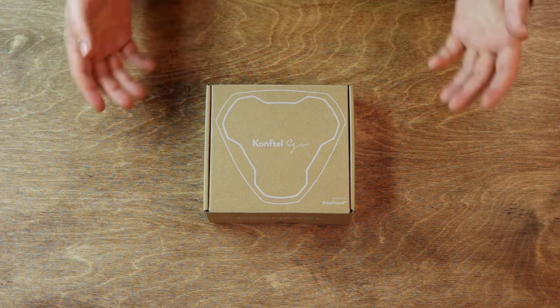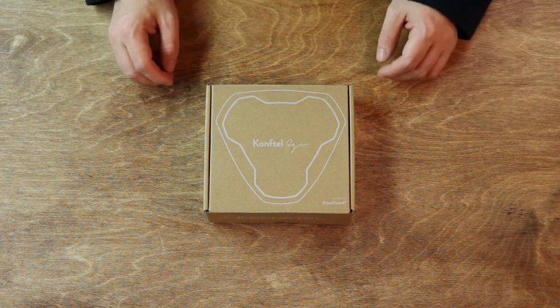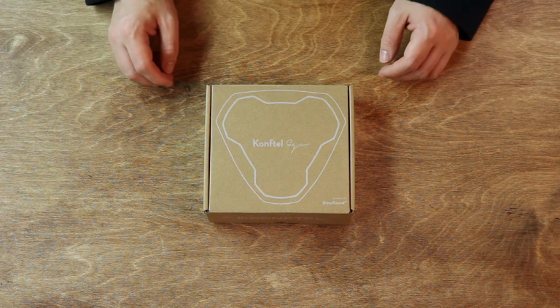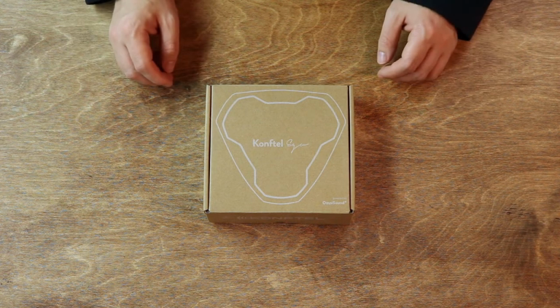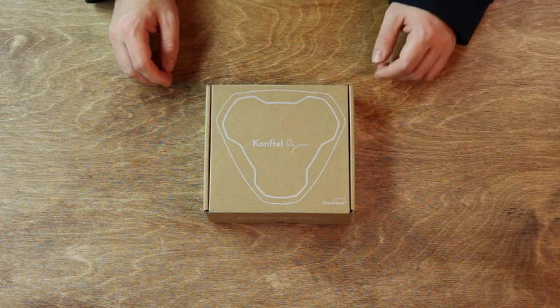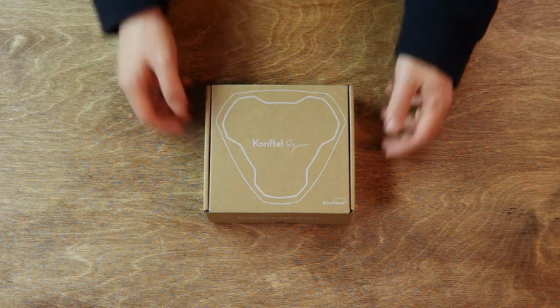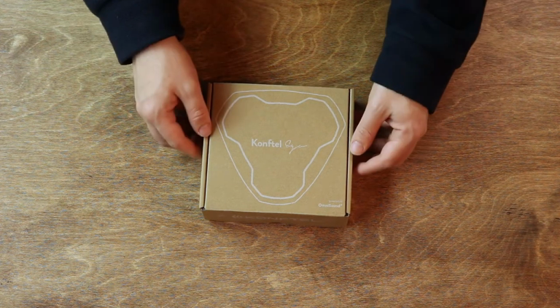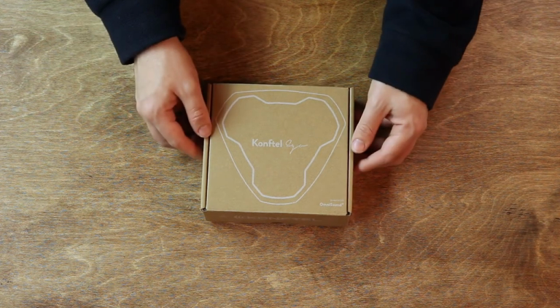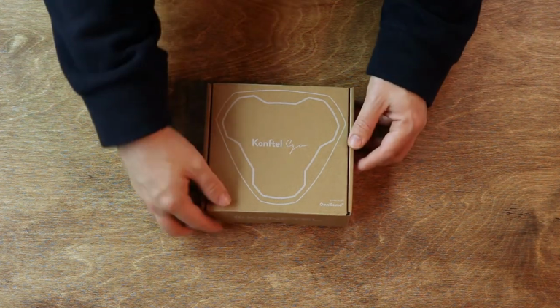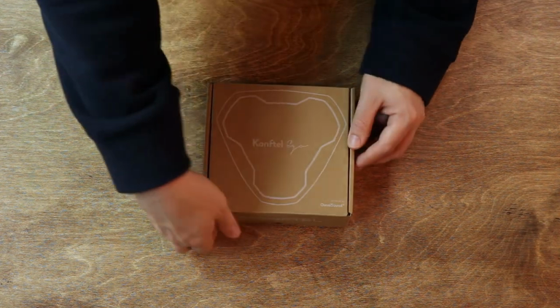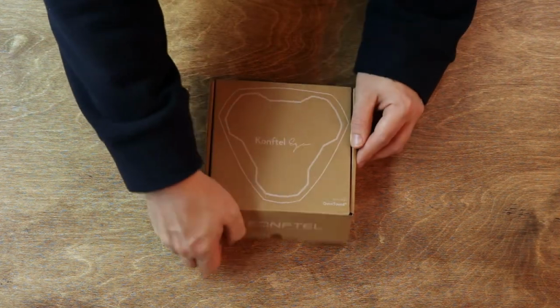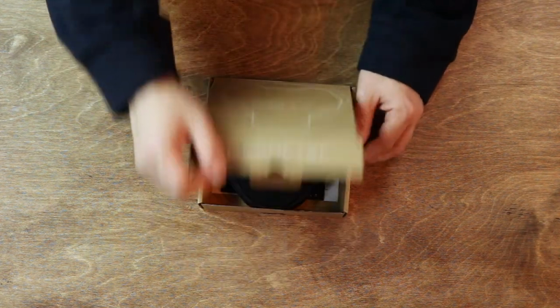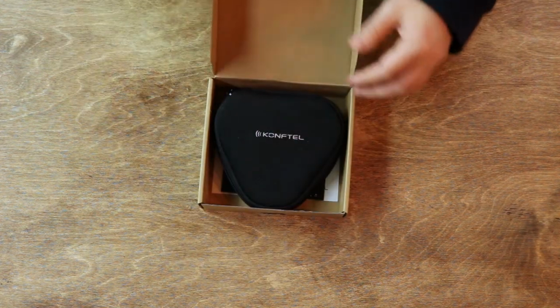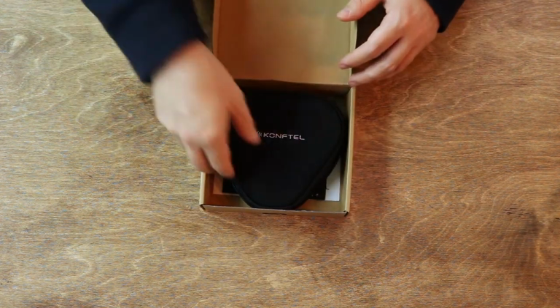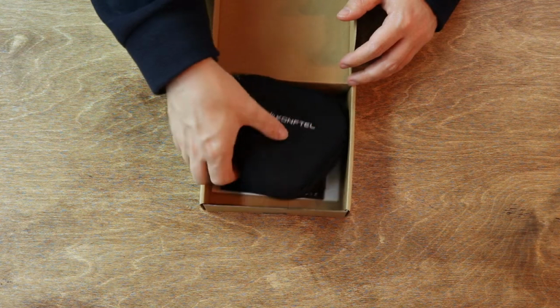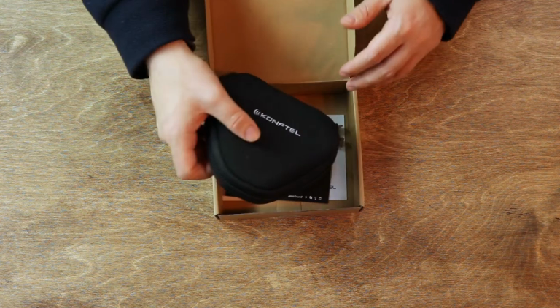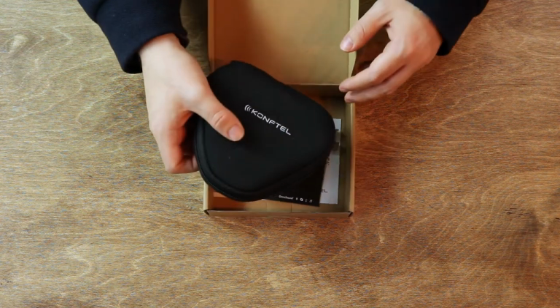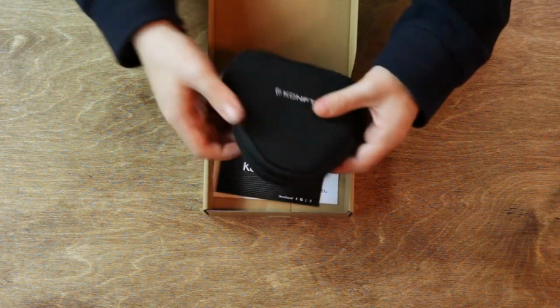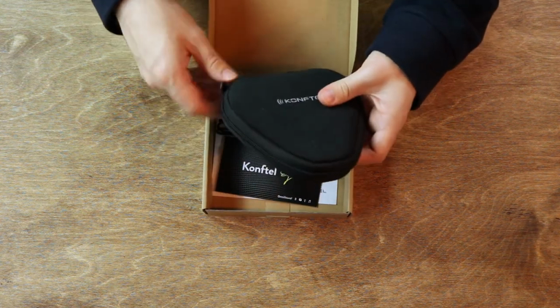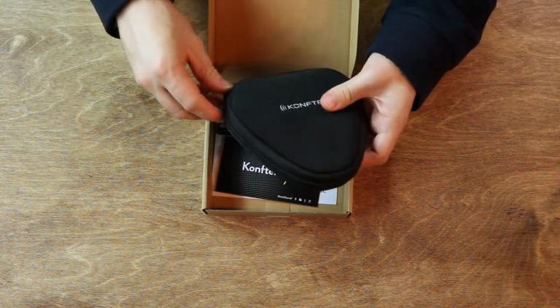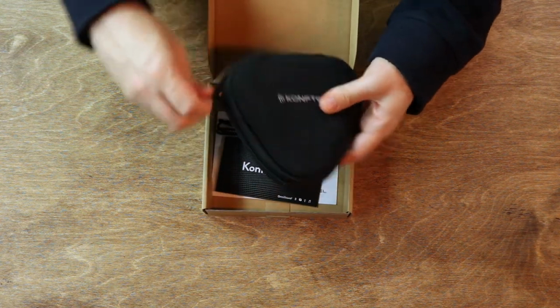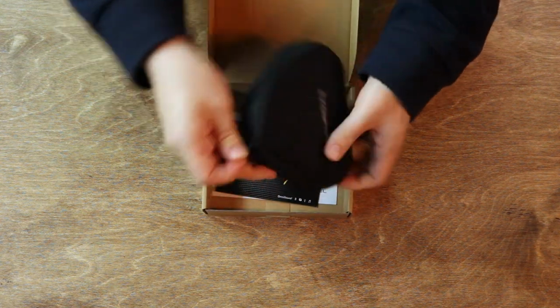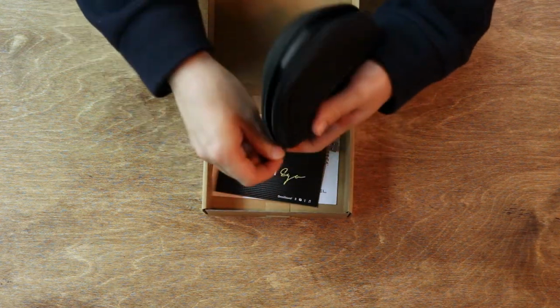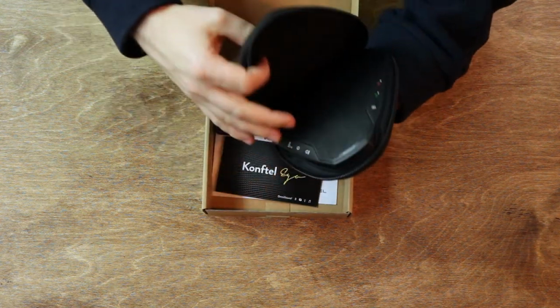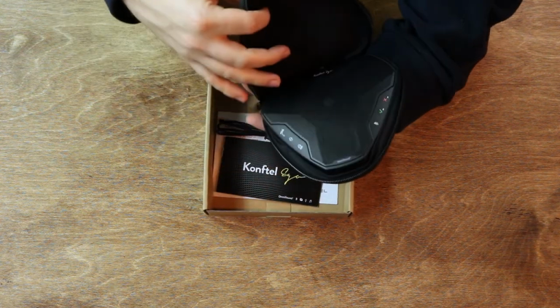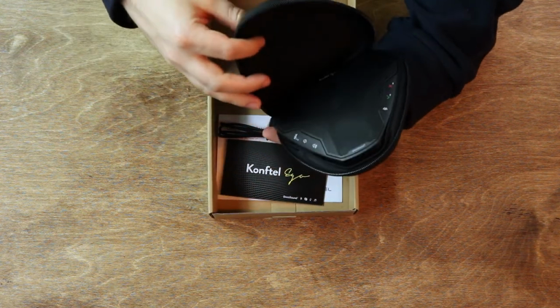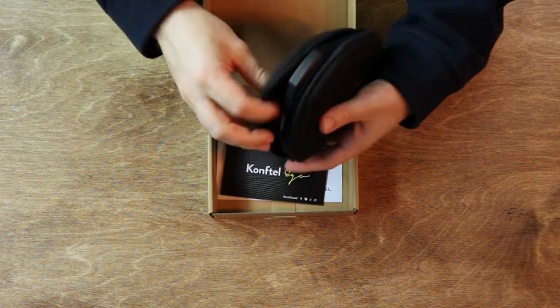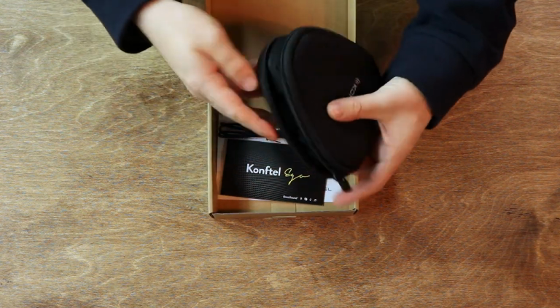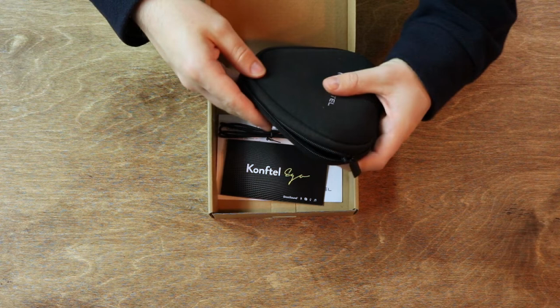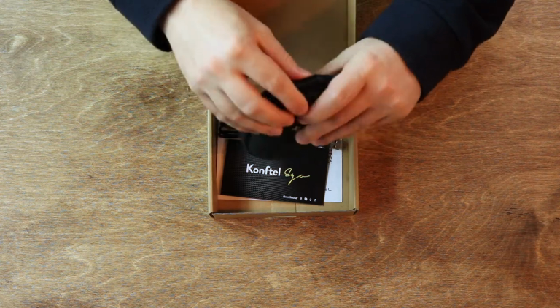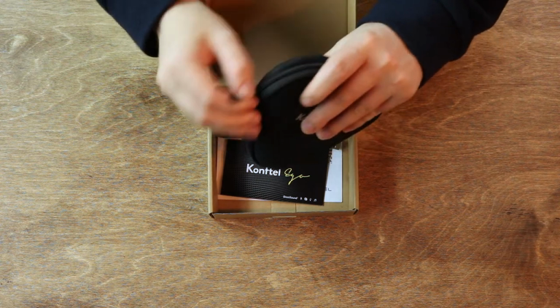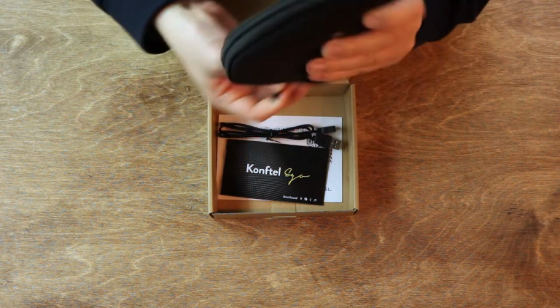Let's start out by having a look at the box and what you get in it. It comes in this little cardboard box here. Open that up. You've got the EGO itself, which comes in a little soft carry case, which means you can easily put it in your laptop bag and take it with you and it won't get scuffed up.